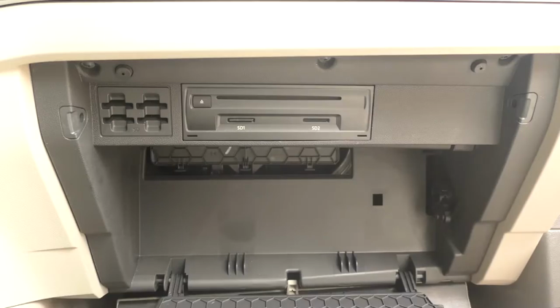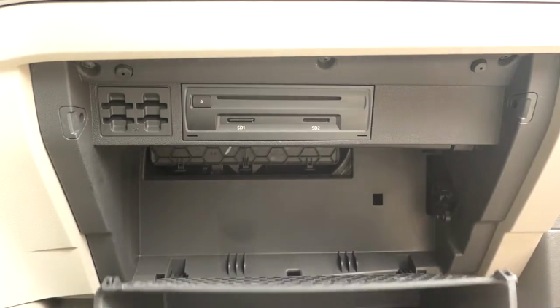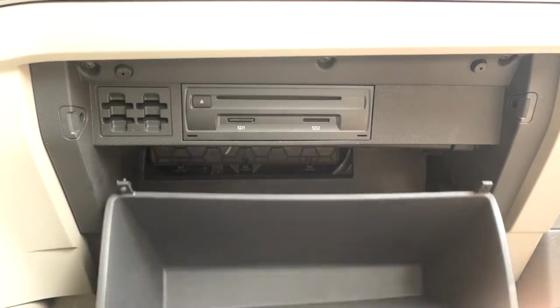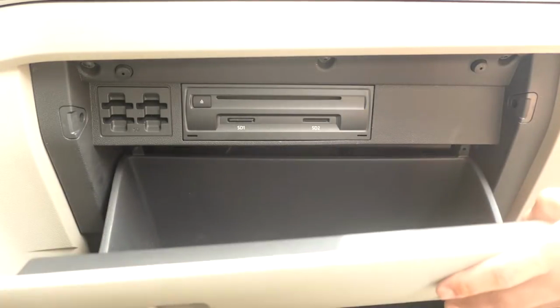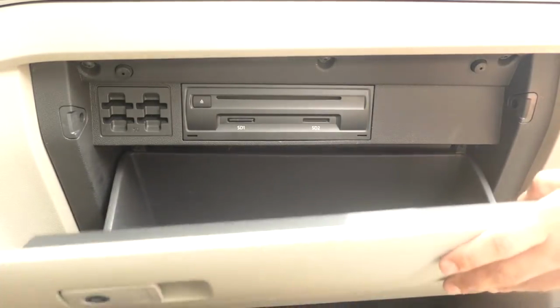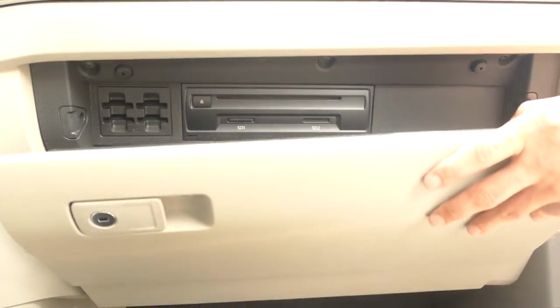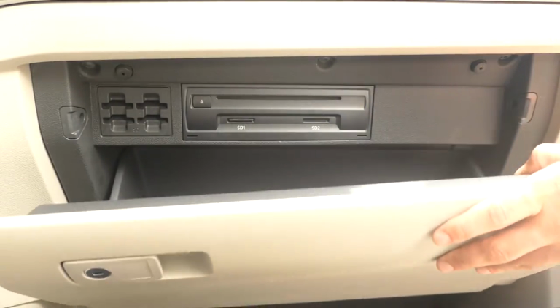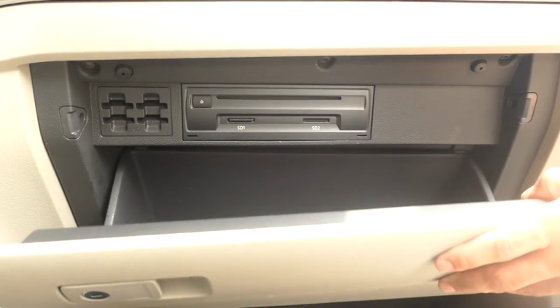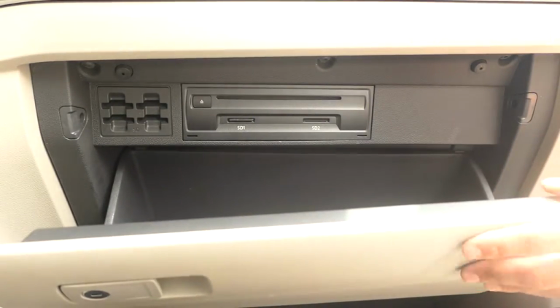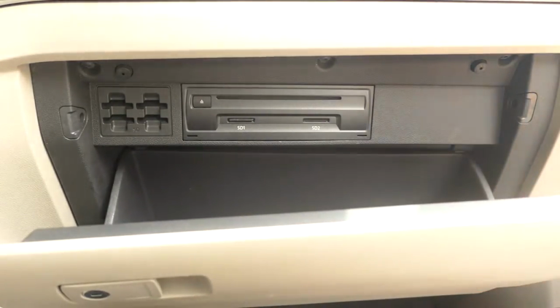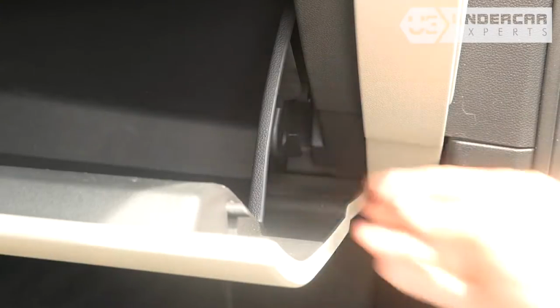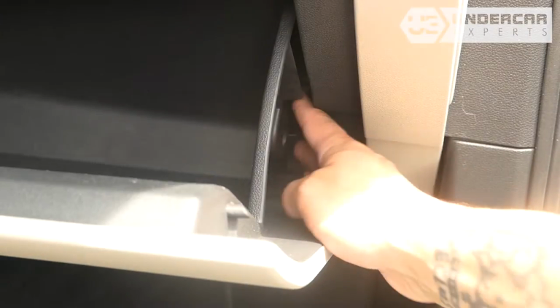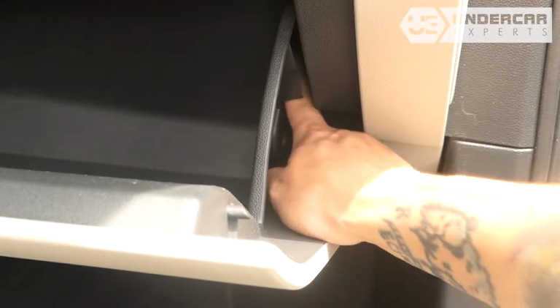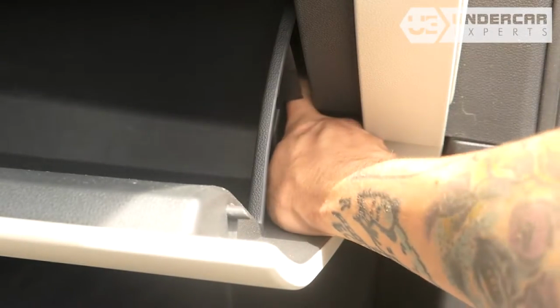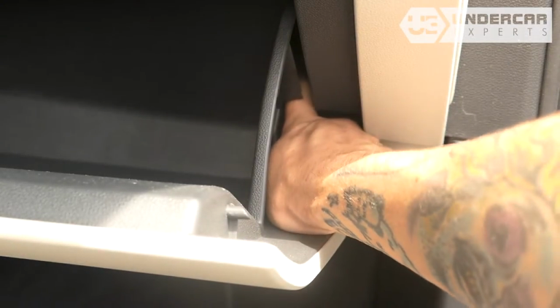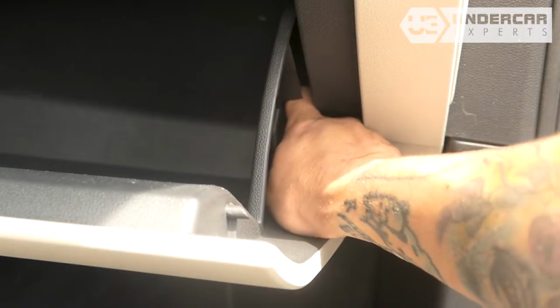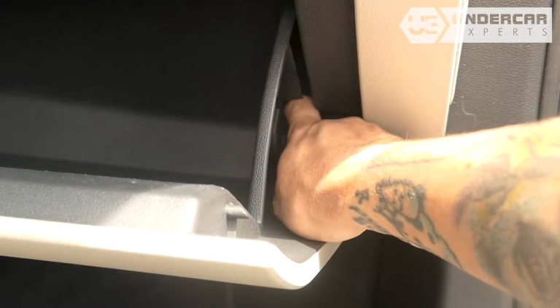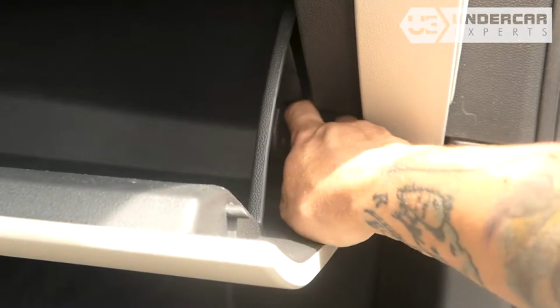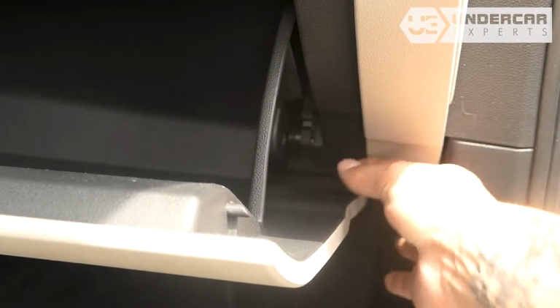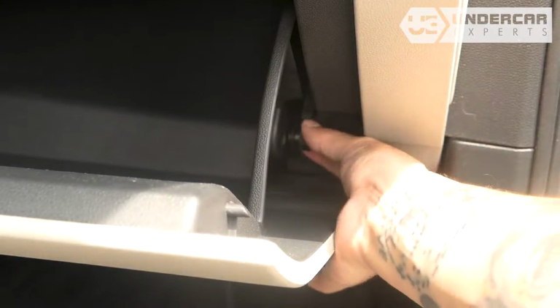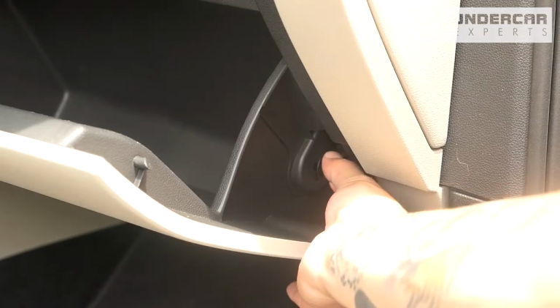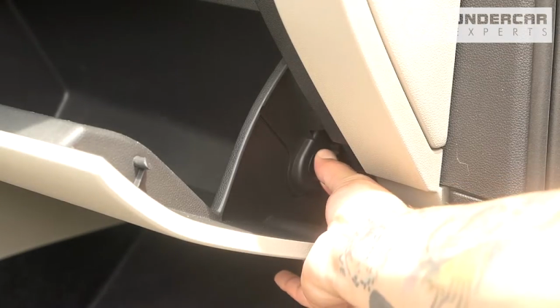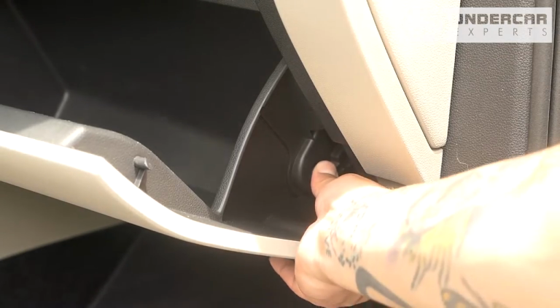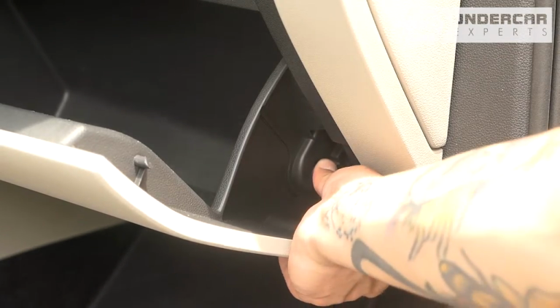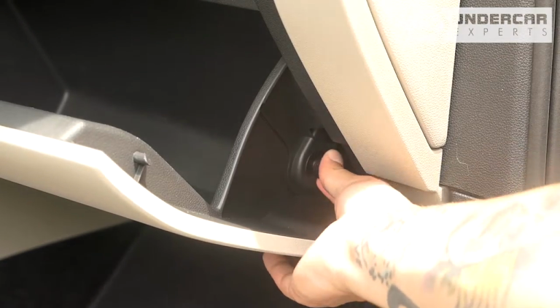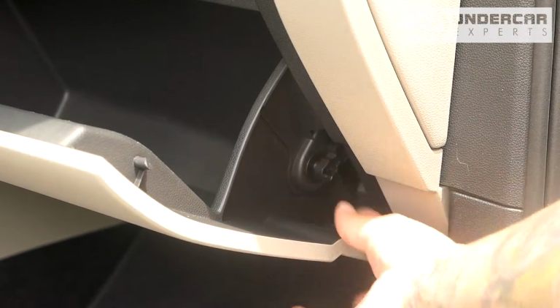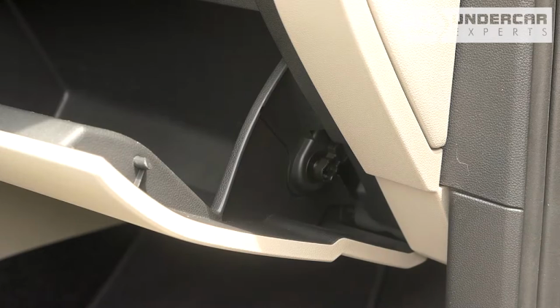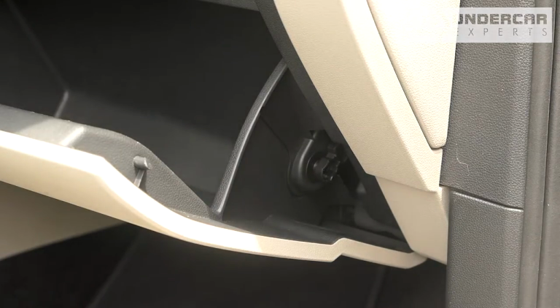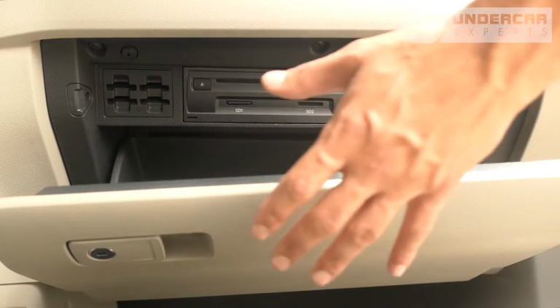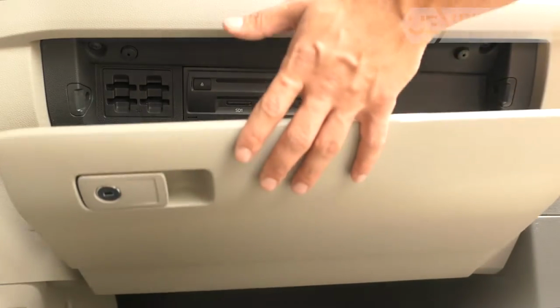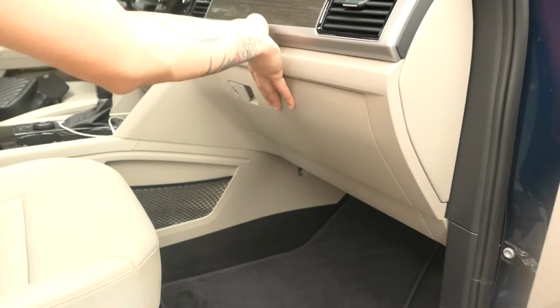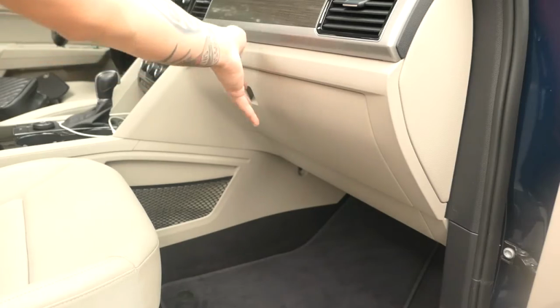Reinstall the glove box assembly by aligning their tabs with their catch. Reinstall the dampener arm and close the glove box.